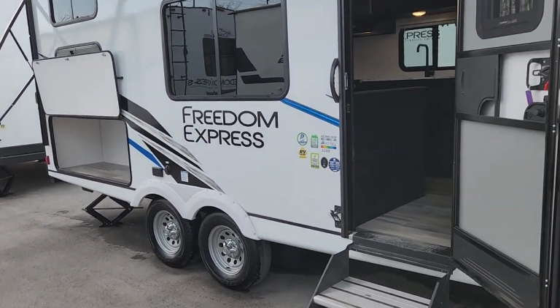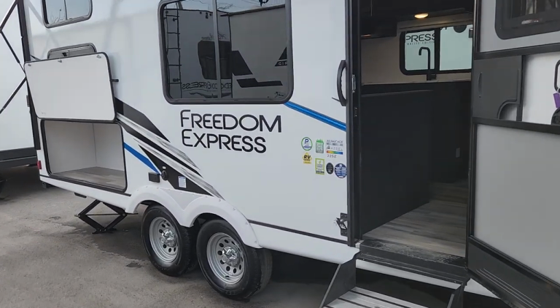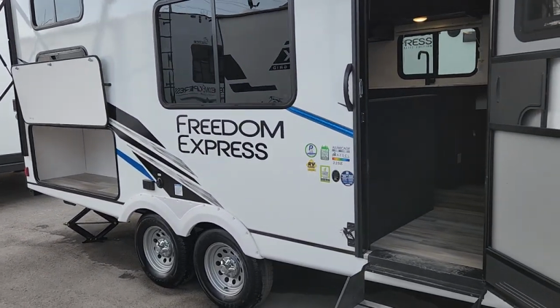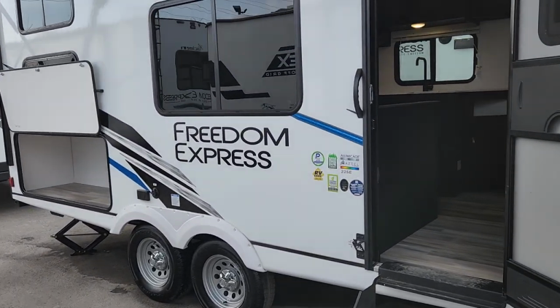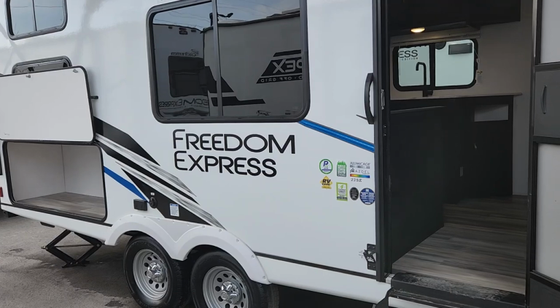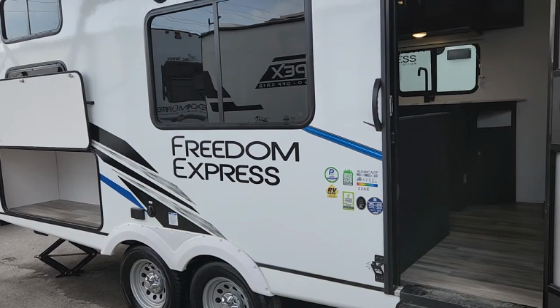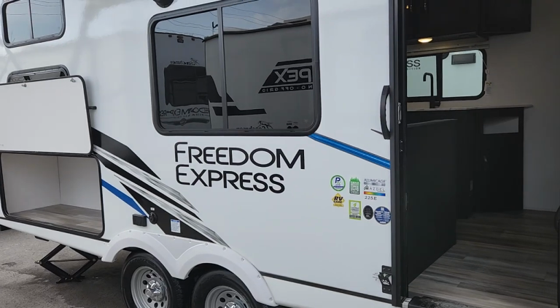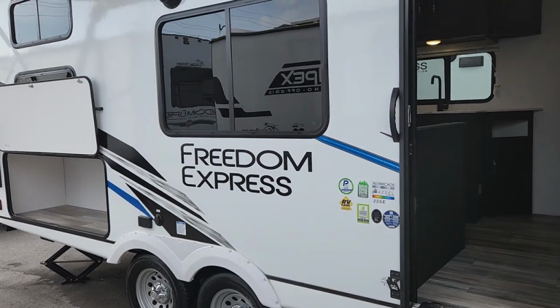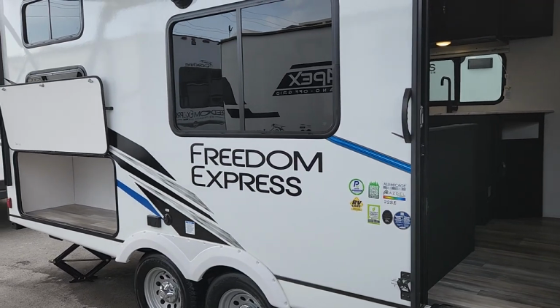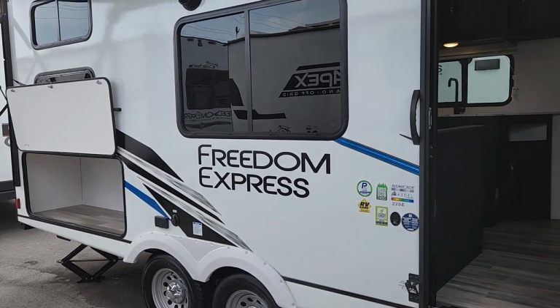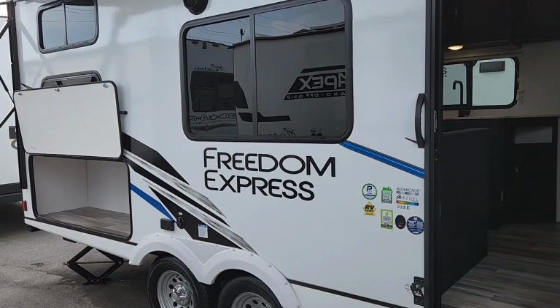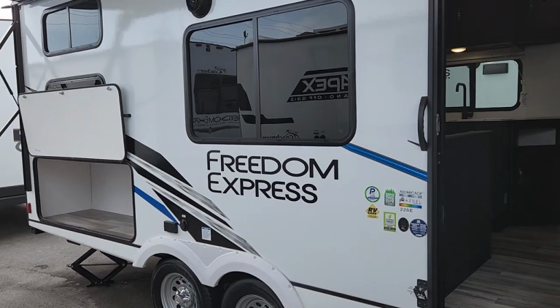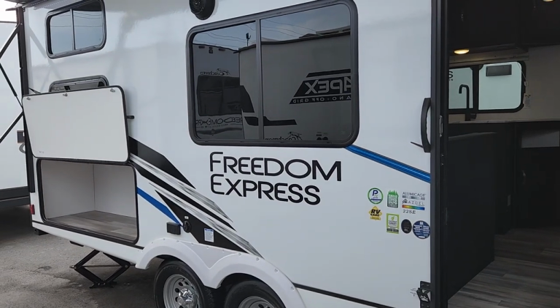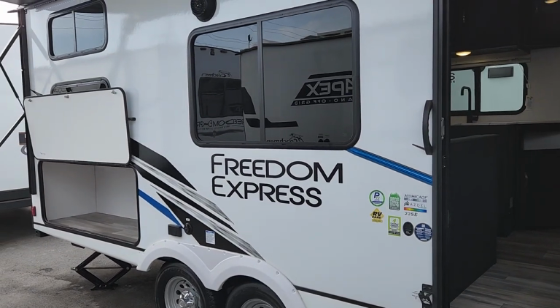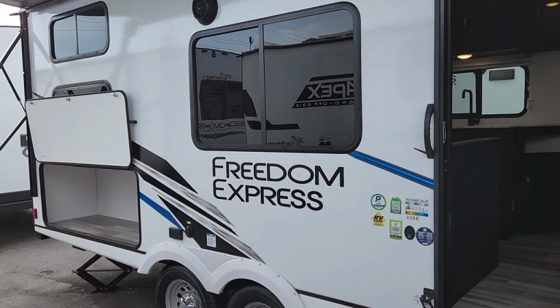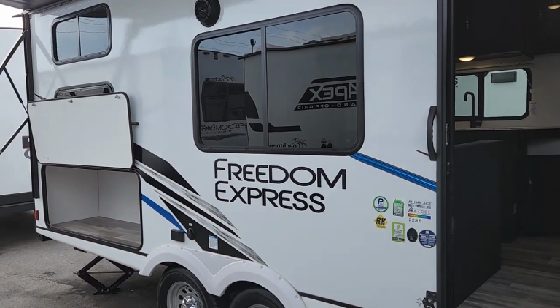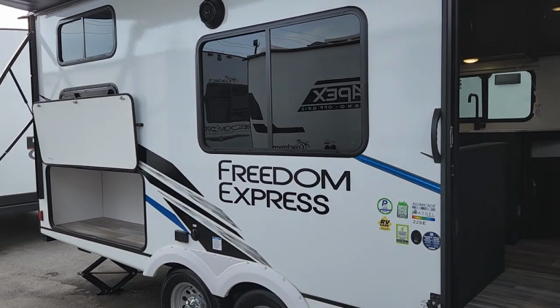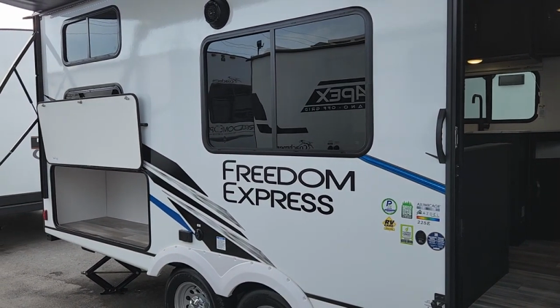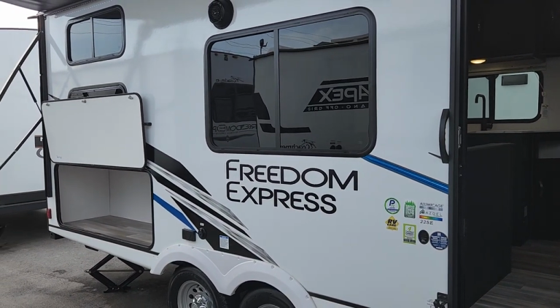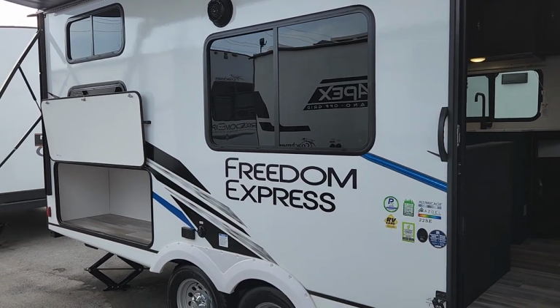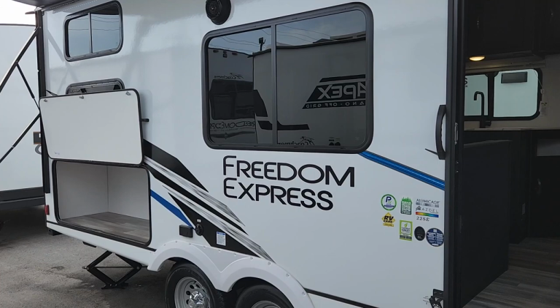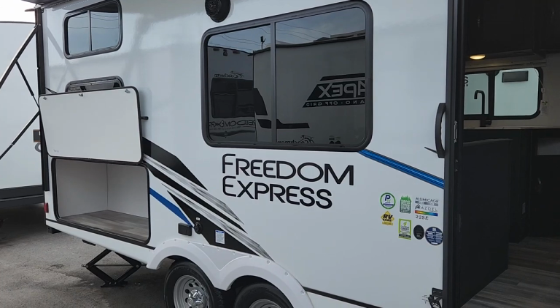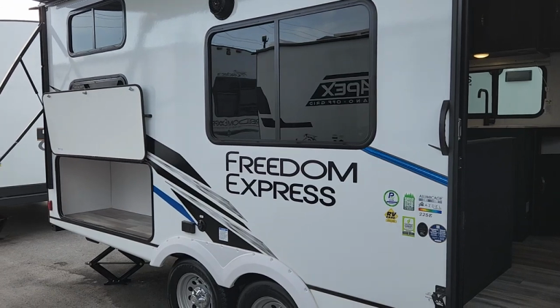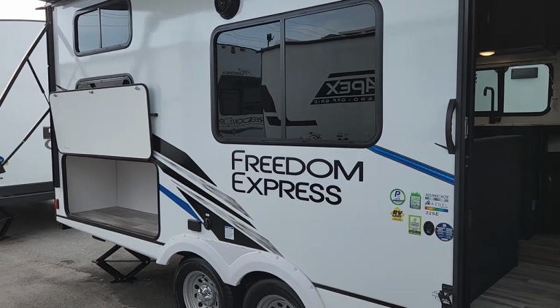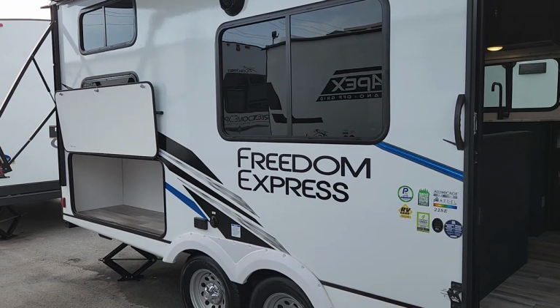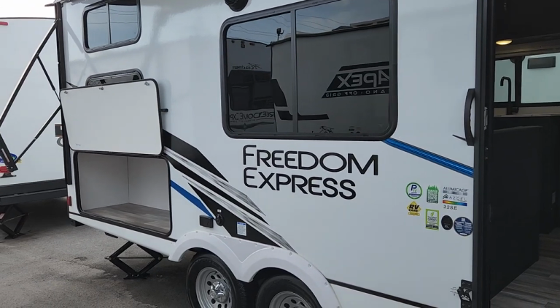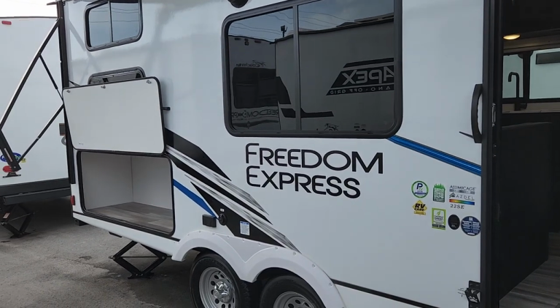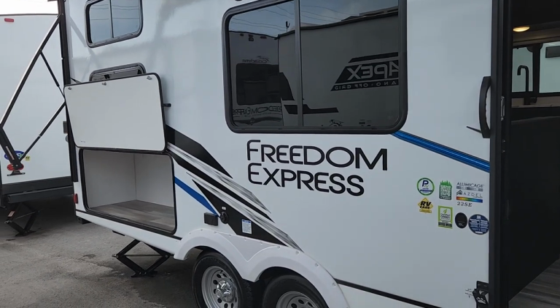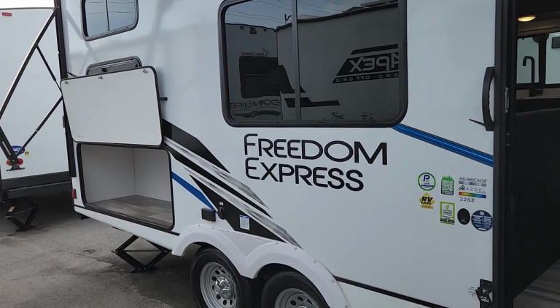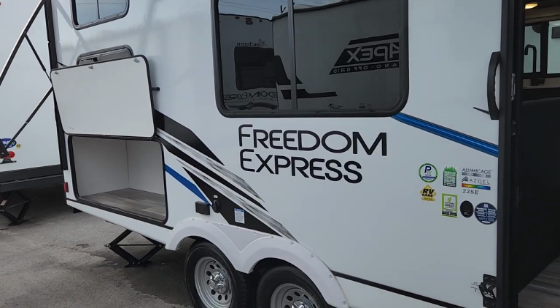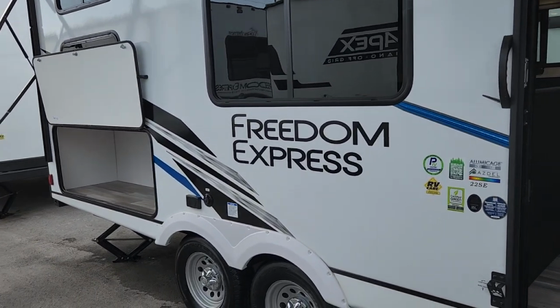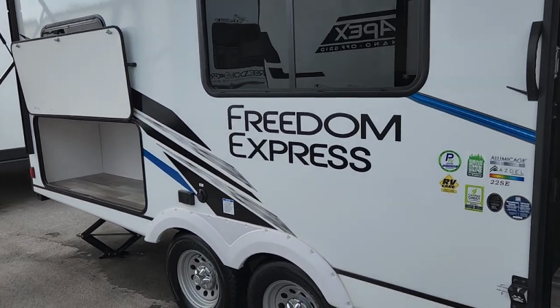We have tandem axles, so we have lots of stability behind your SUV or light truck. There's a huge window here at your dinette looking onto your campsite, so you're not looking at your neighbors — which customers absolutely love.